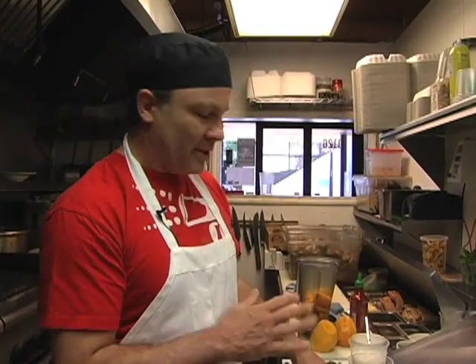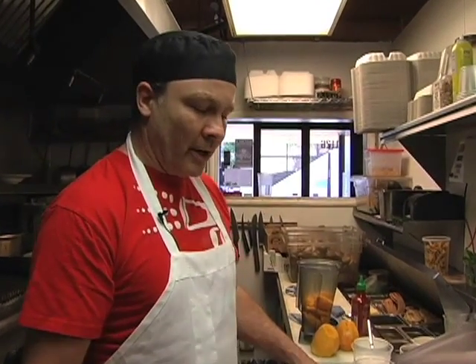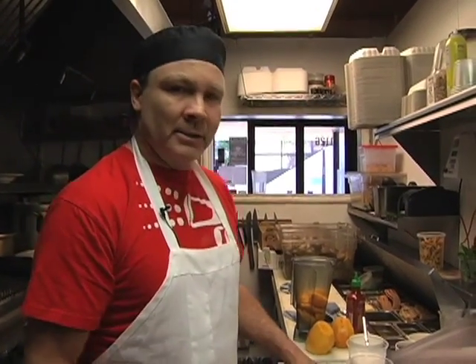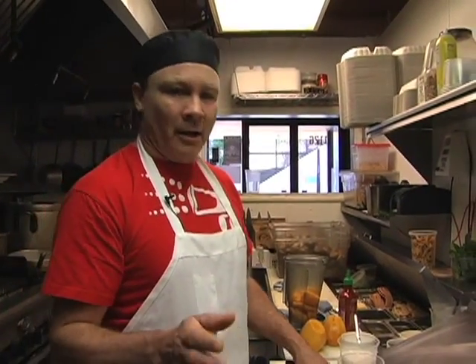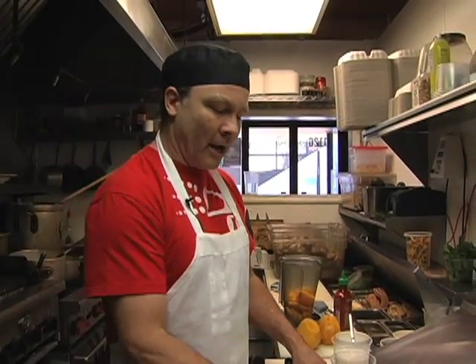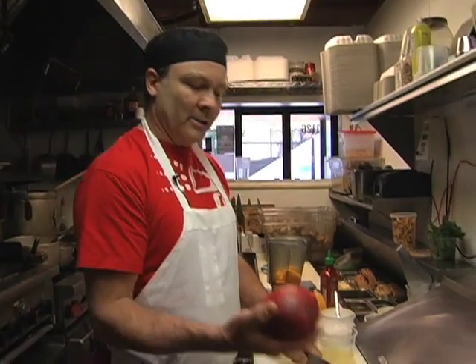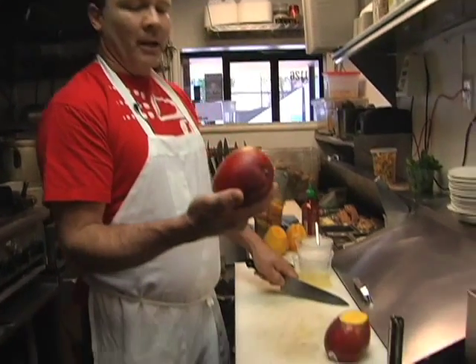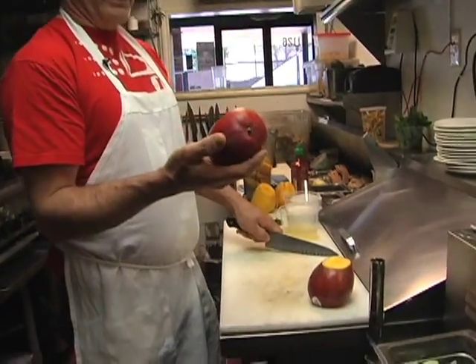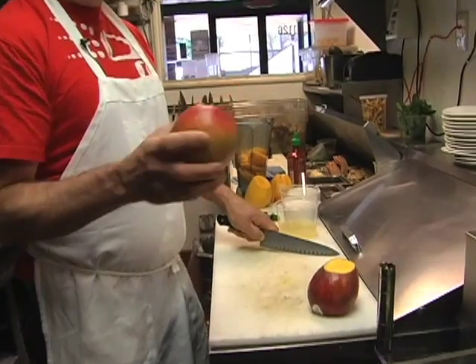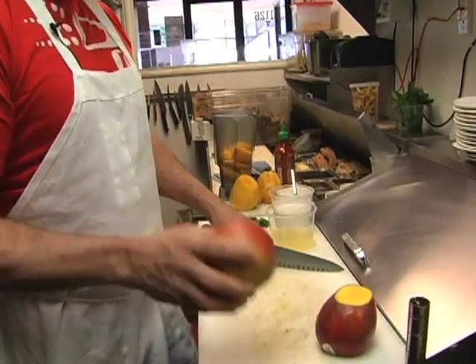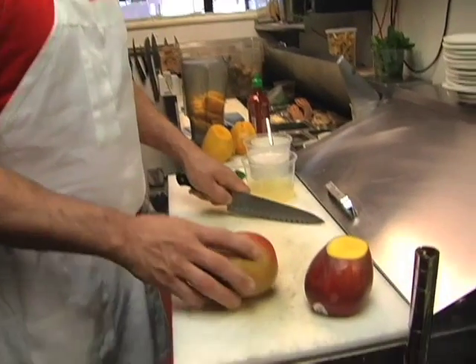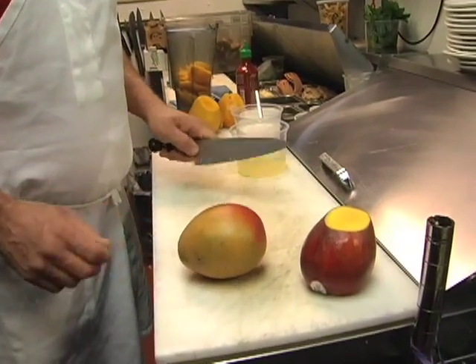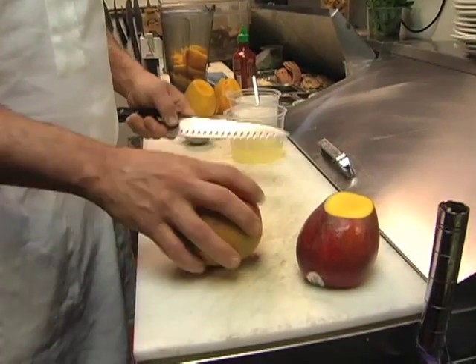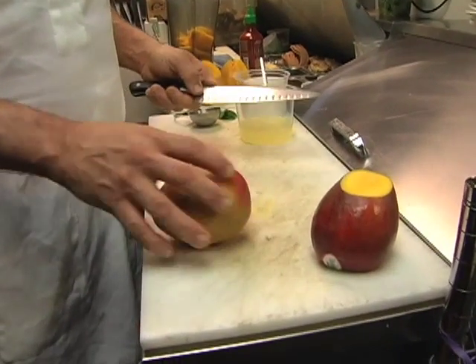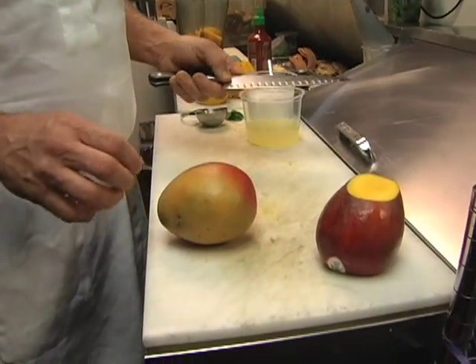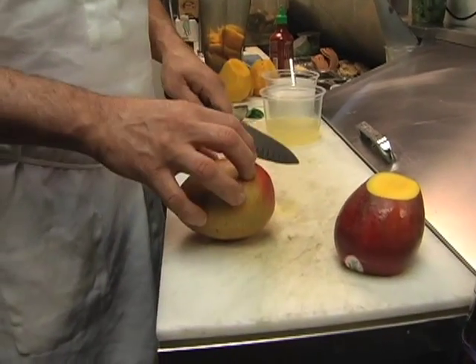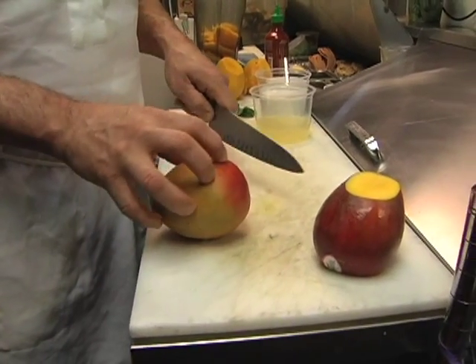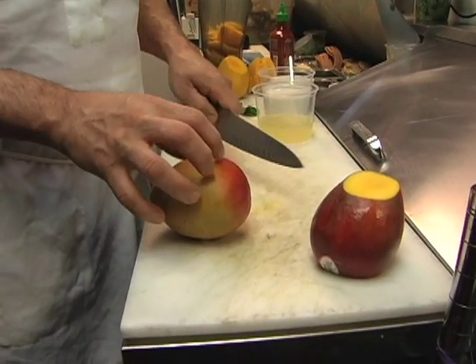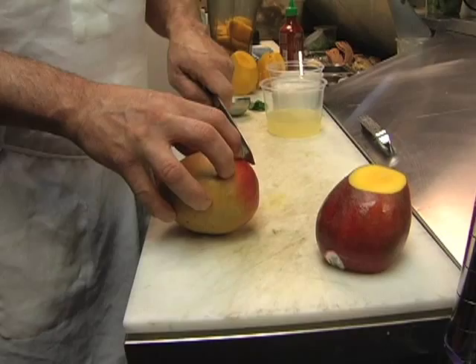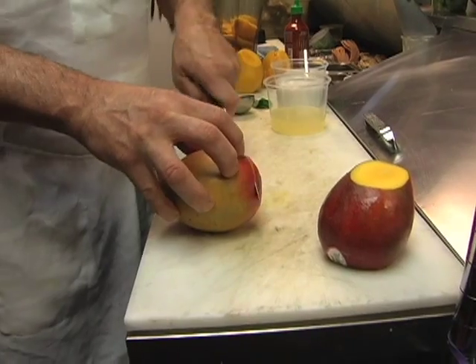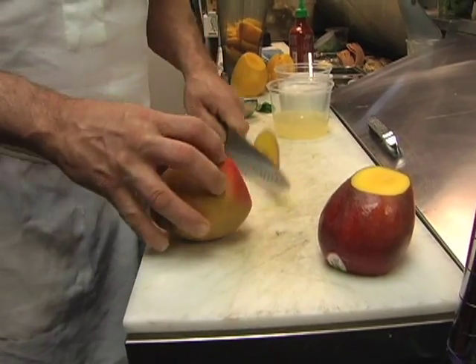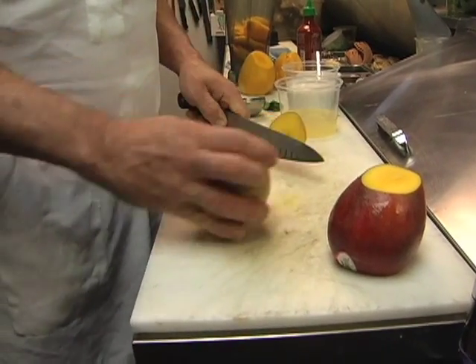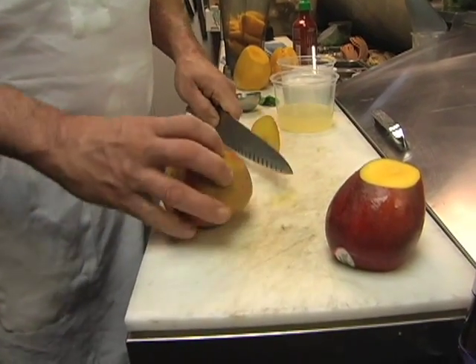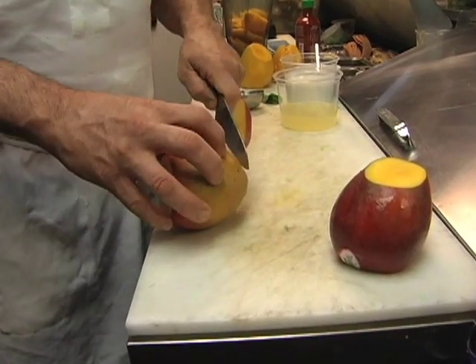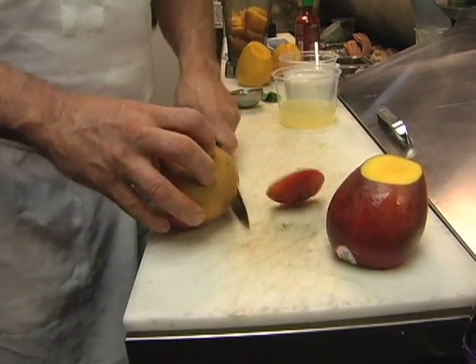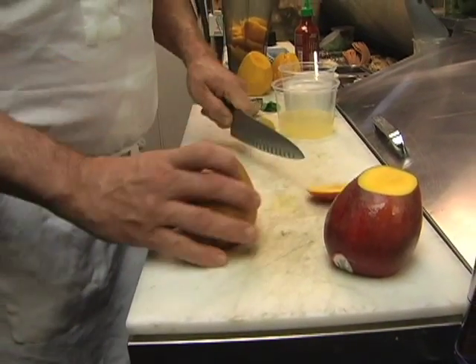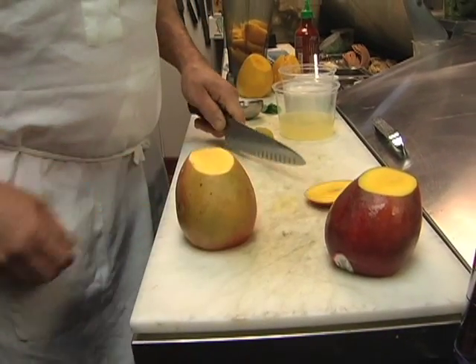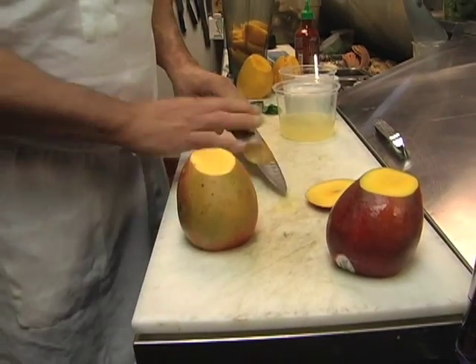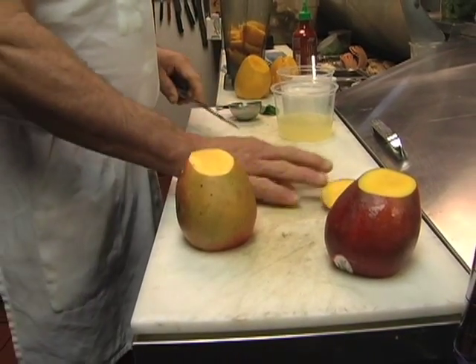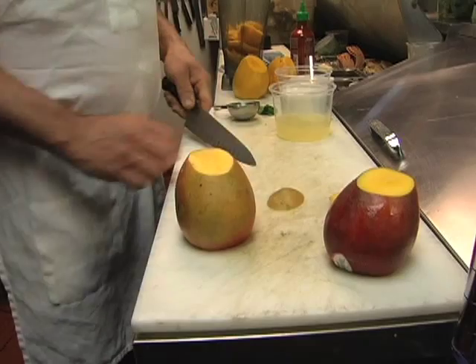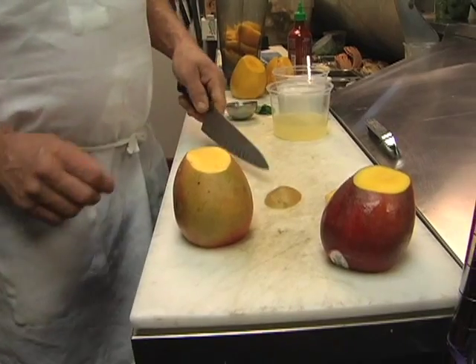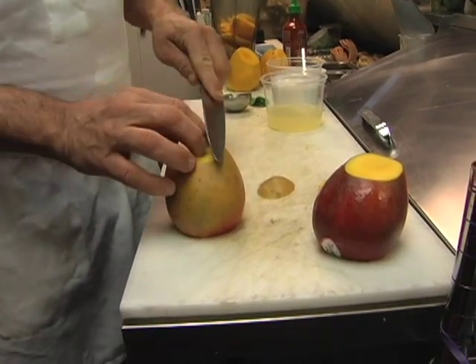Simple ingredients. I have a nice Hayden mango here and I'm gonna show you real quick how to tell where the seed is. The seed's kind of problematic in a mango because it's shaped kind of funny, so I just cut the two ends off.